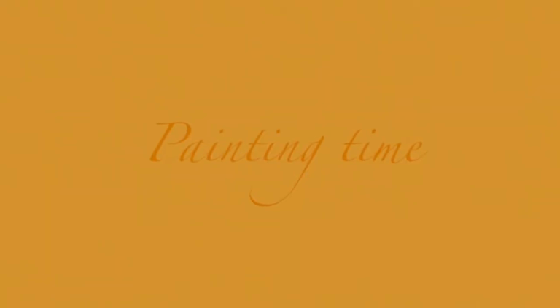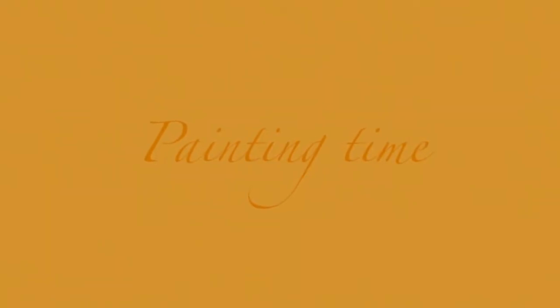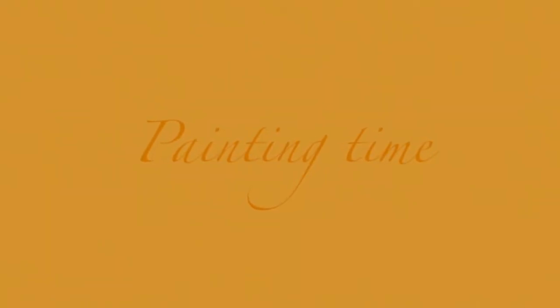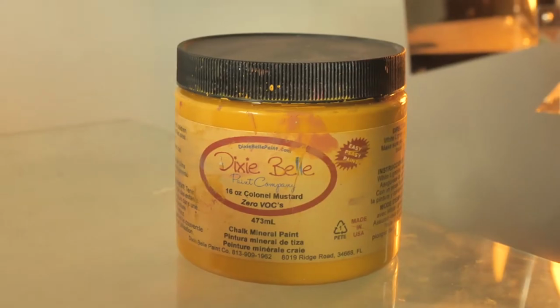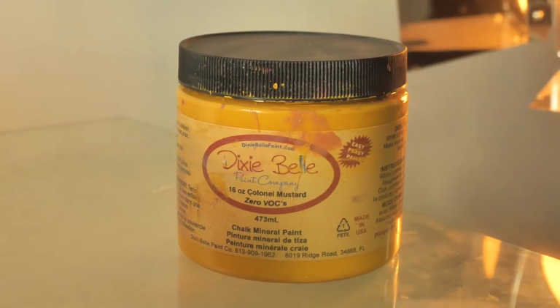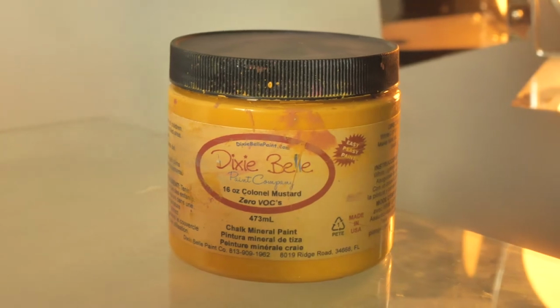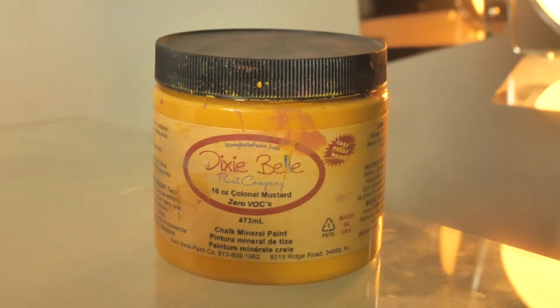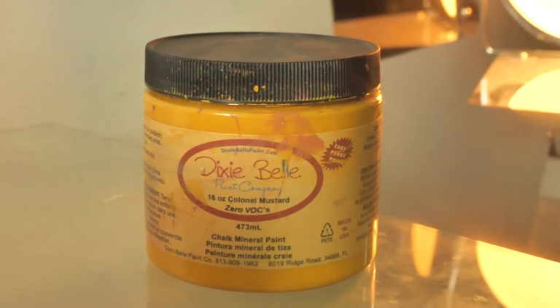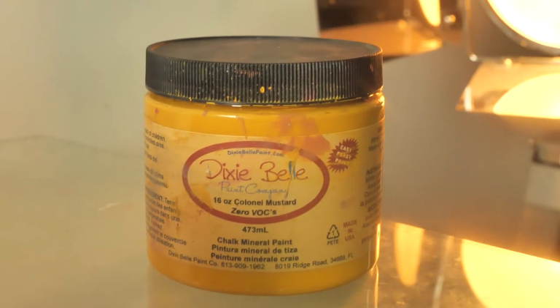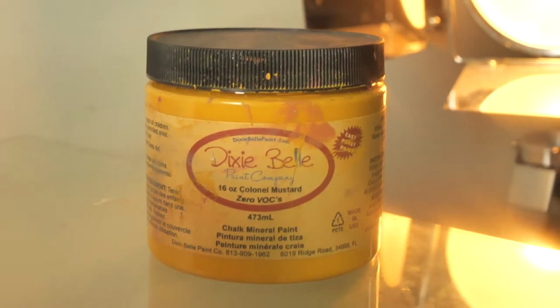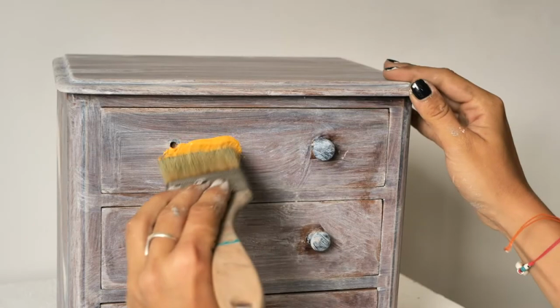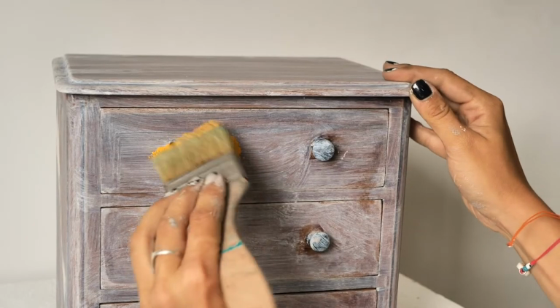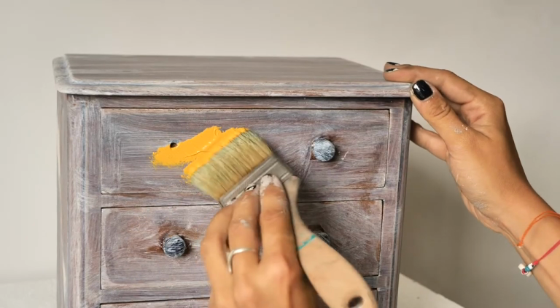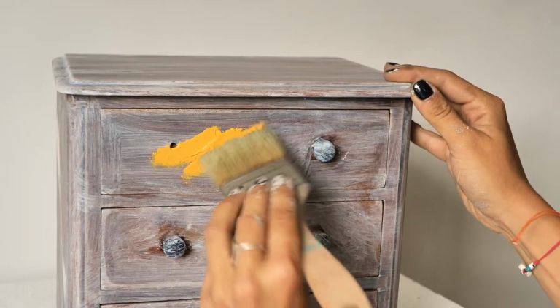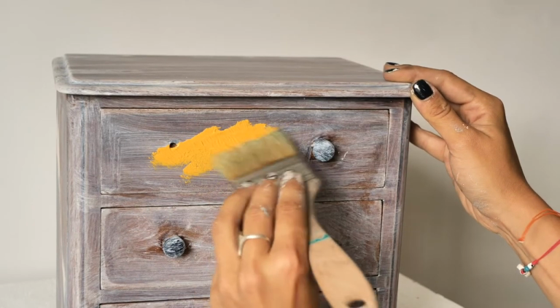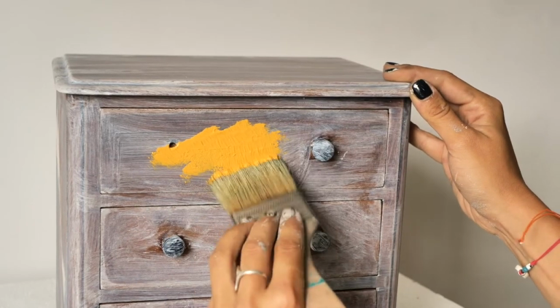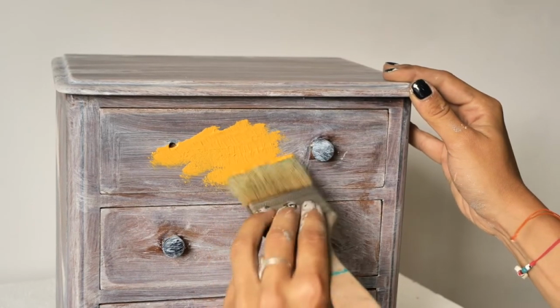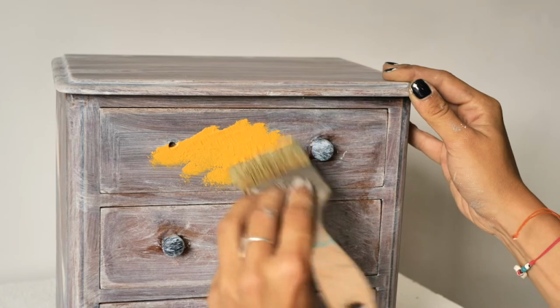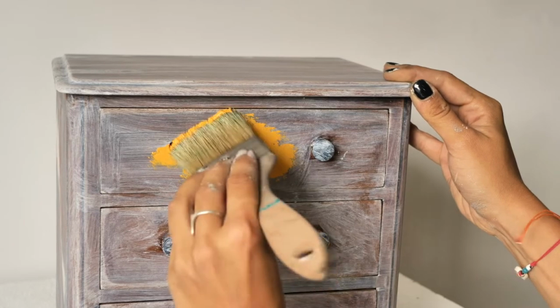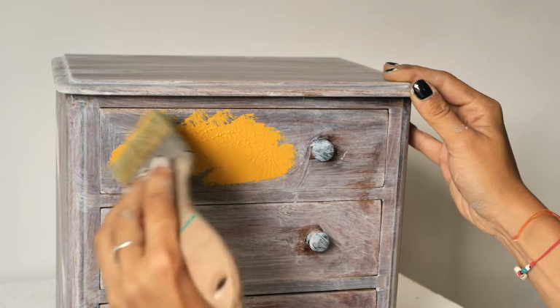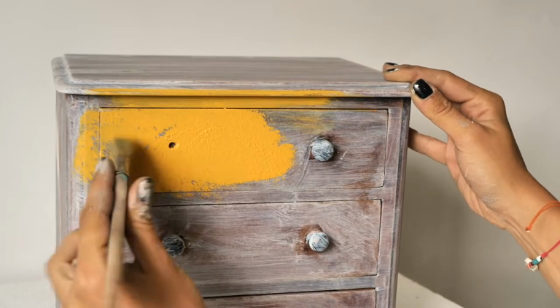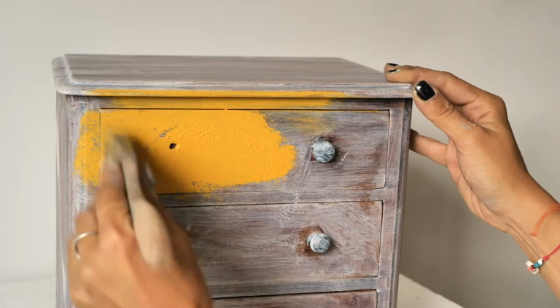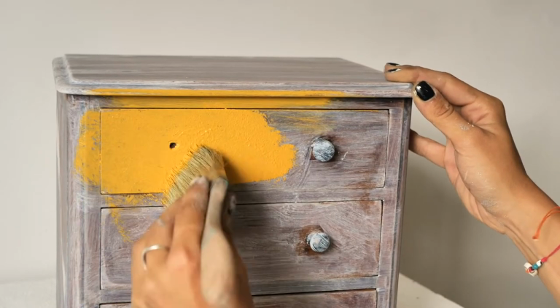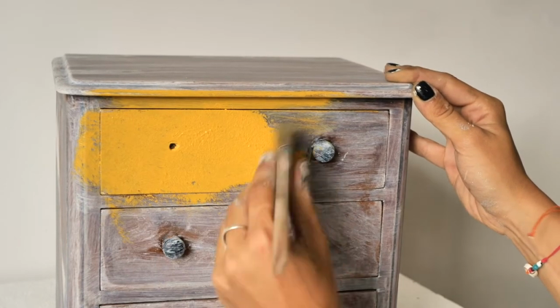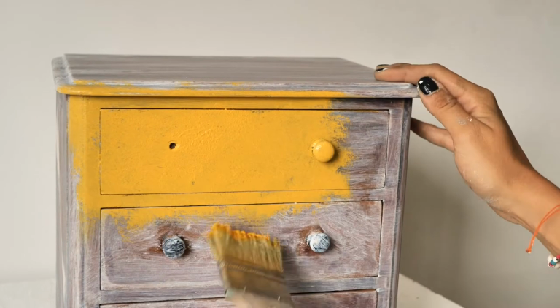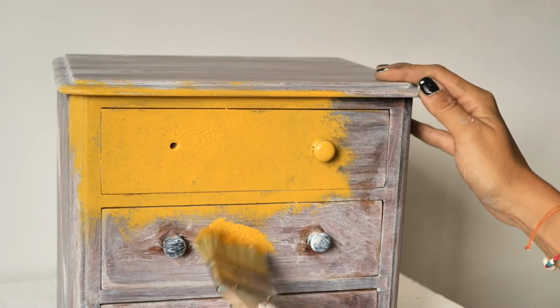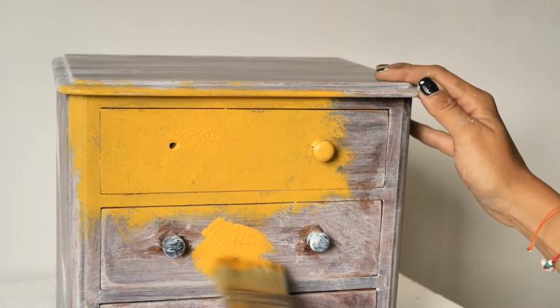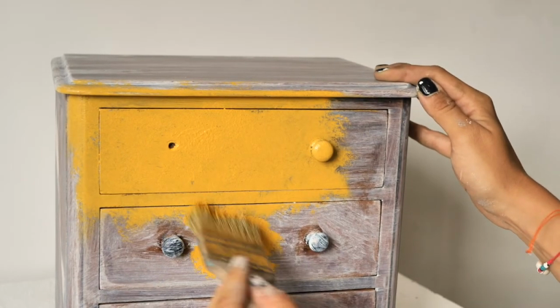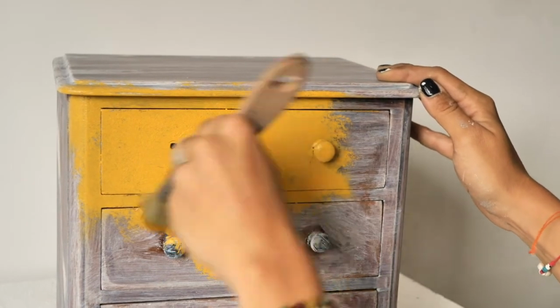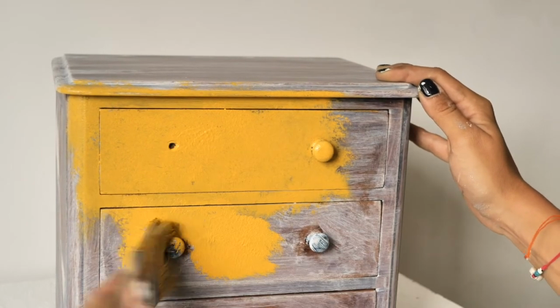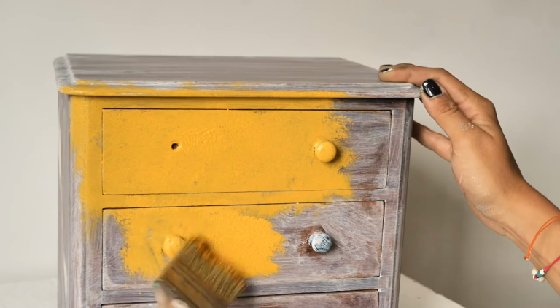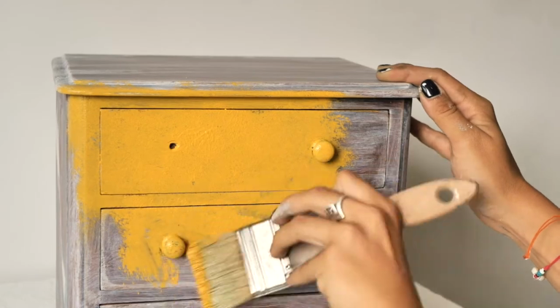I started to paint the box with colonel mustard and a premium chip brush, and I dabbed the paint to create a soft texture. We love a bit of texture anytime, anywhere!